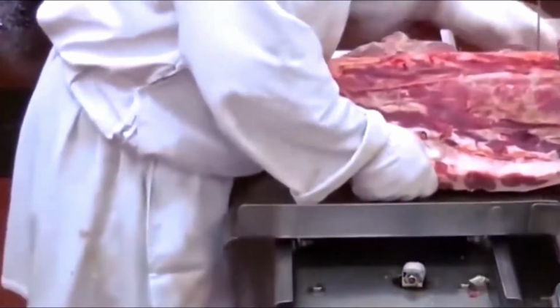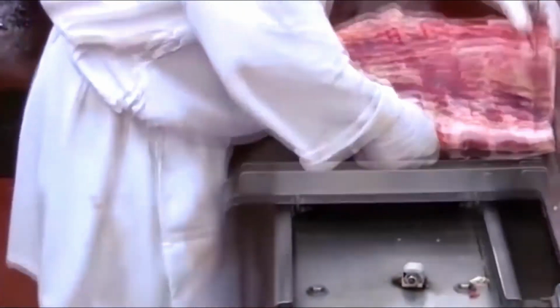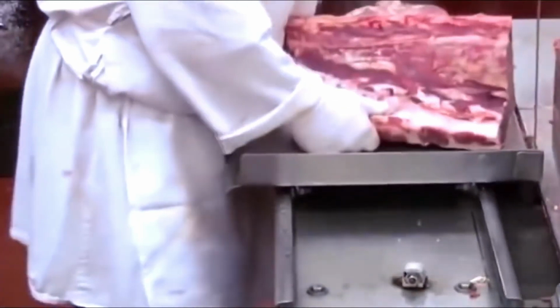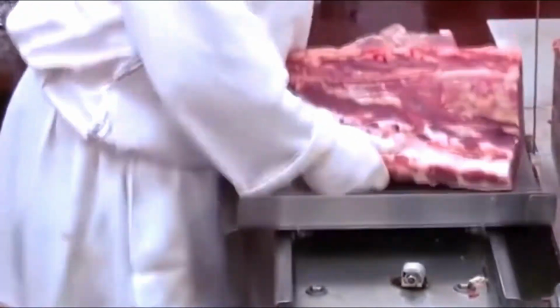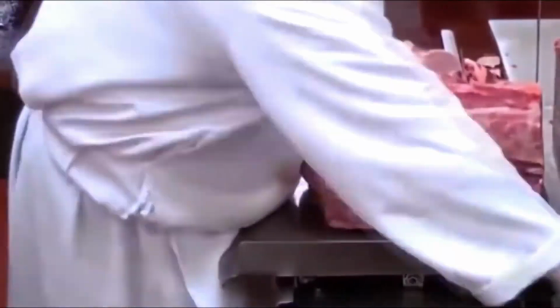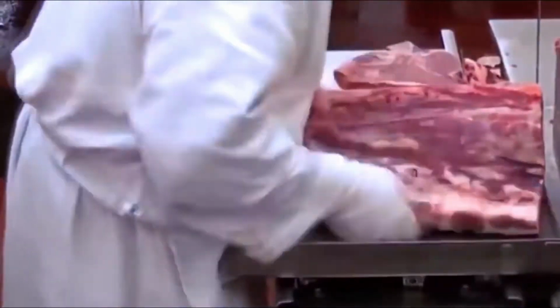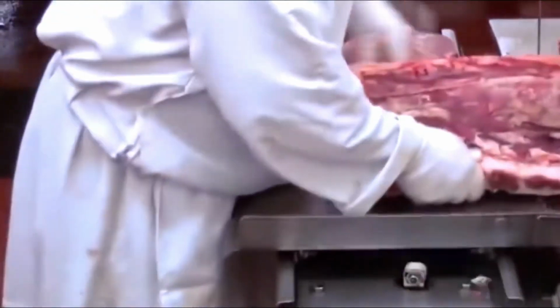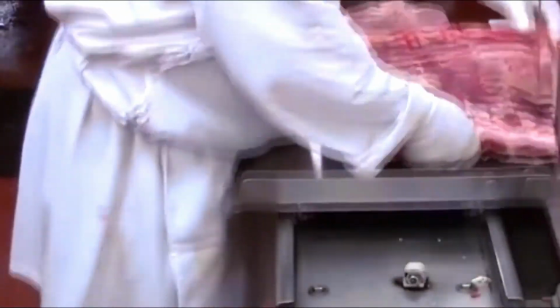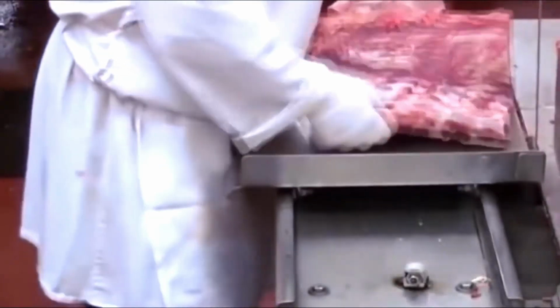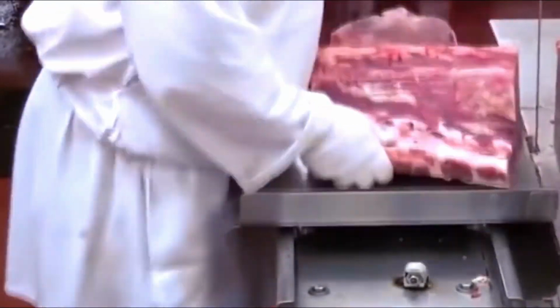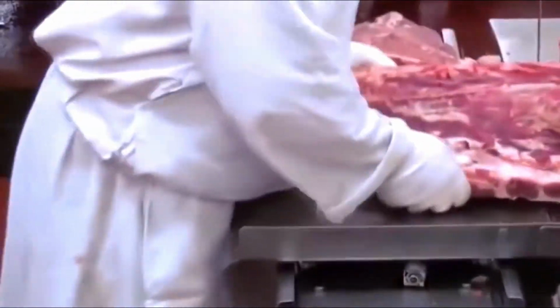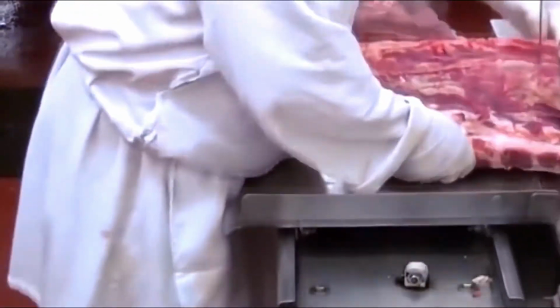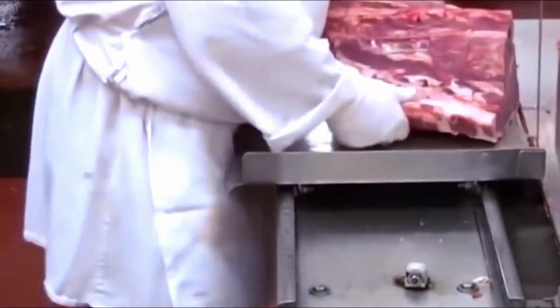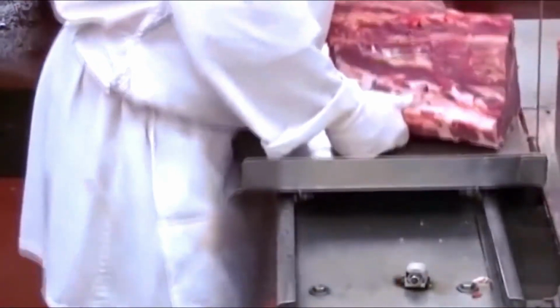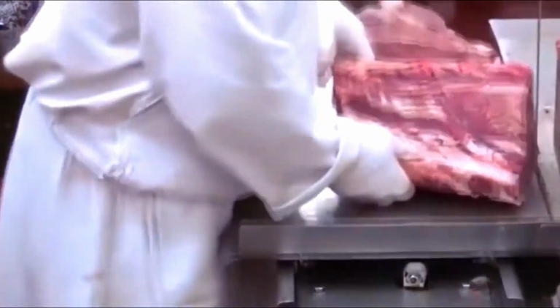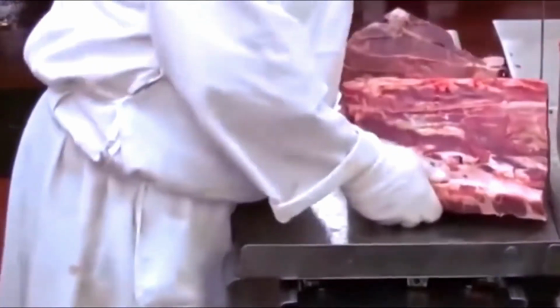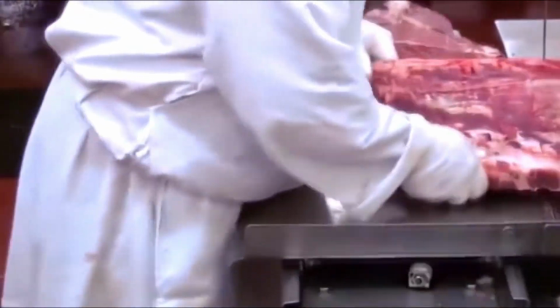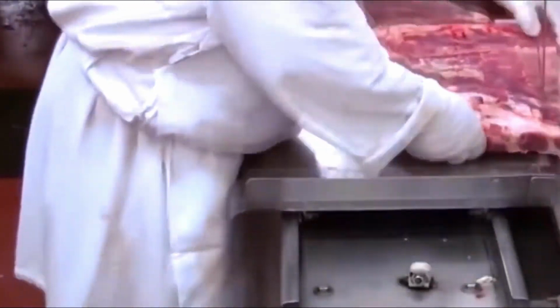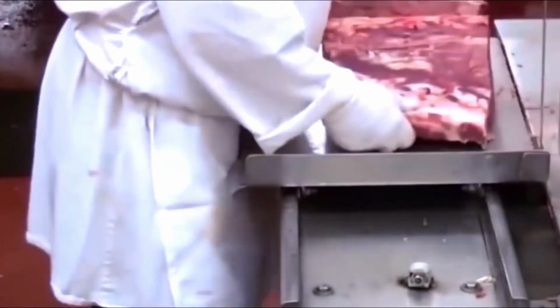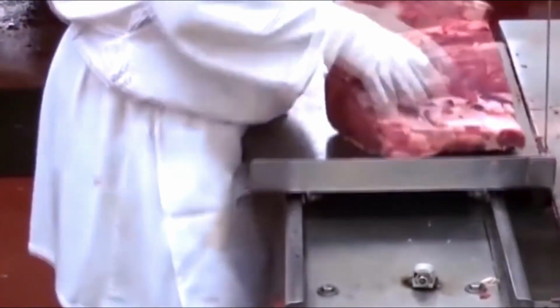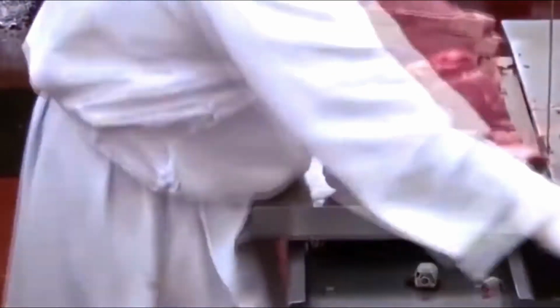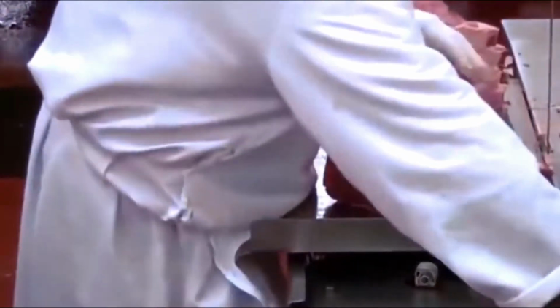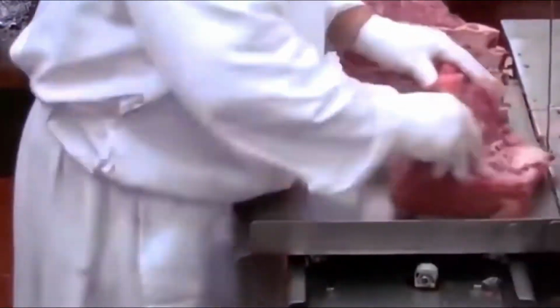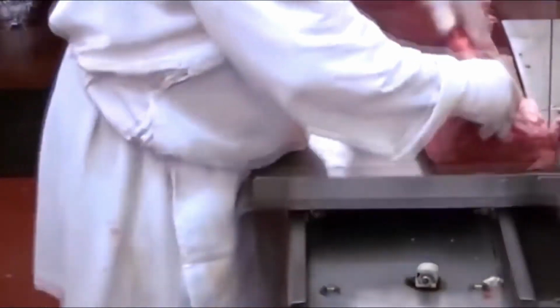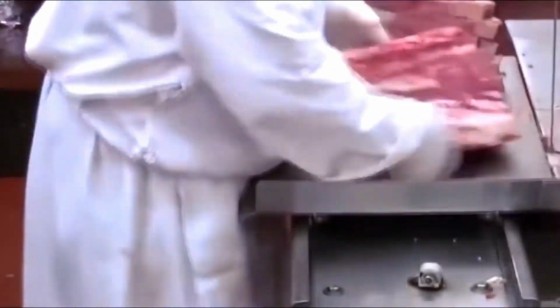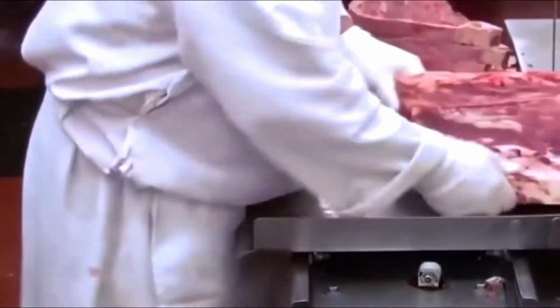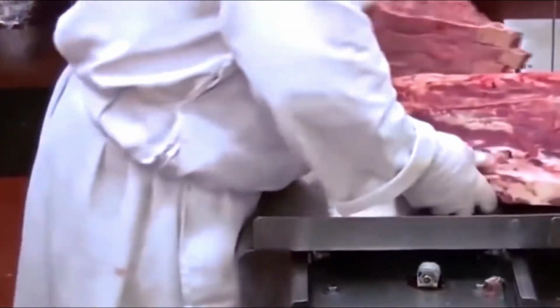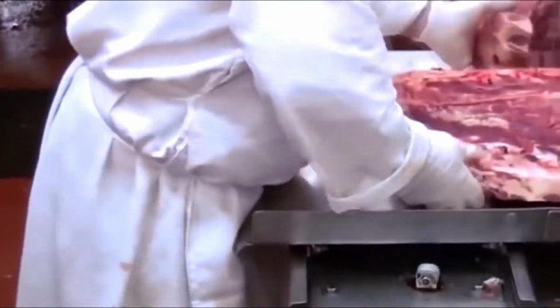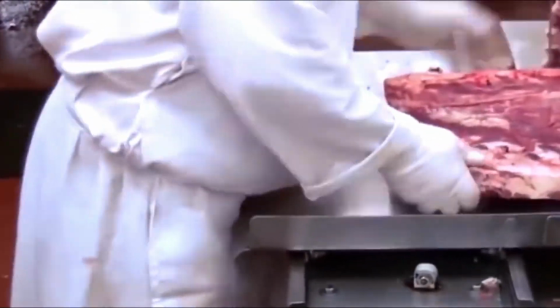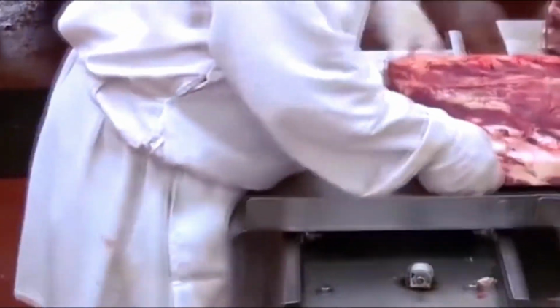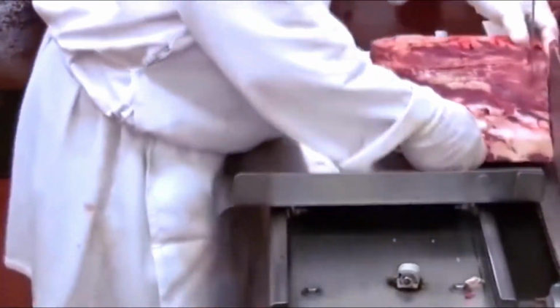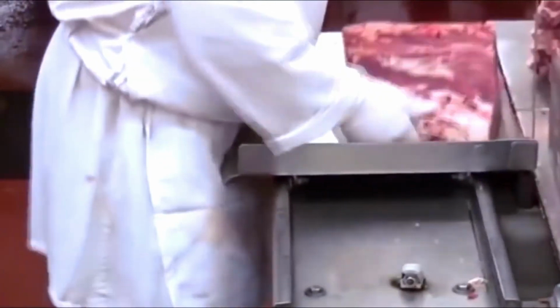The meat is separated into parts such as shoulder, back, belly and thigh, then put into the vacuum packaging line immediately after being cooled by the cold air system.